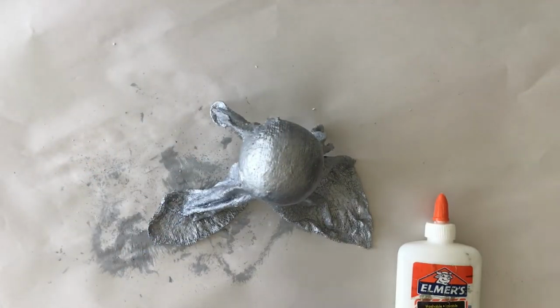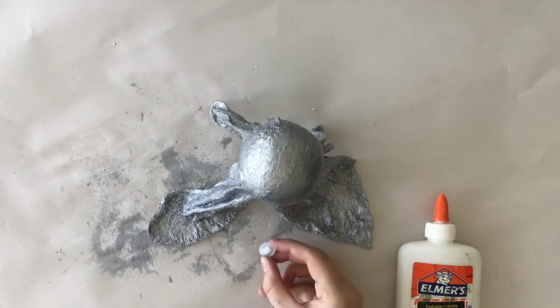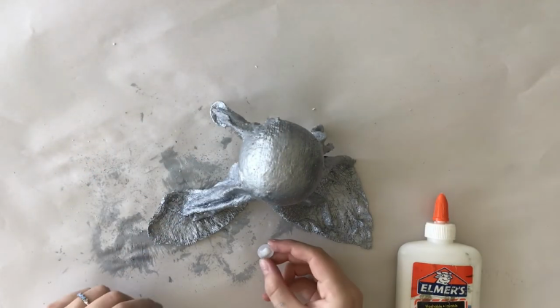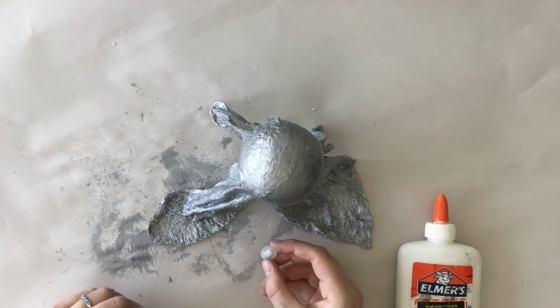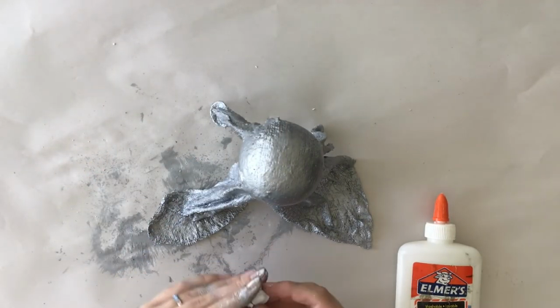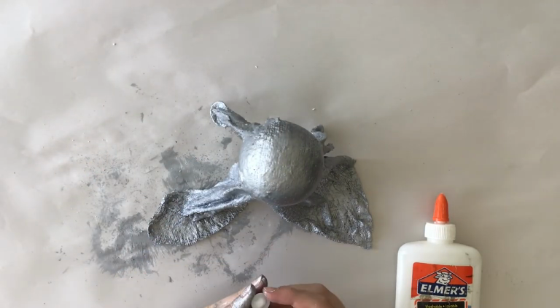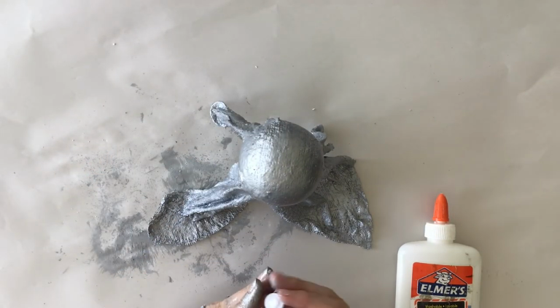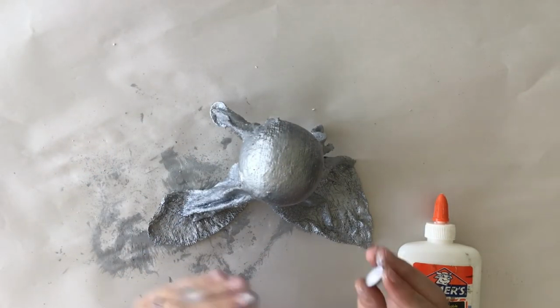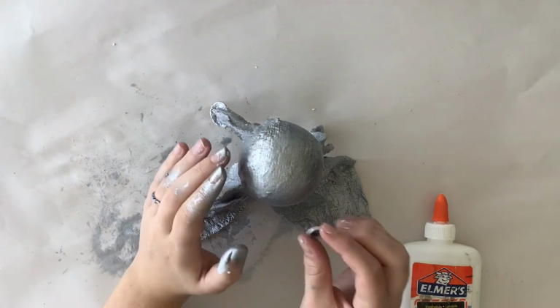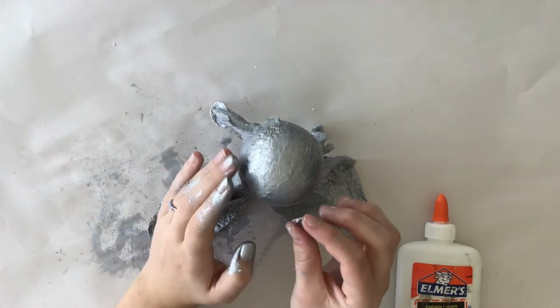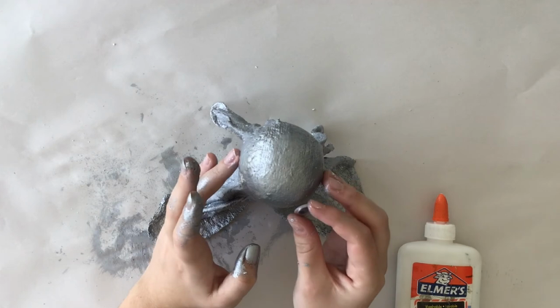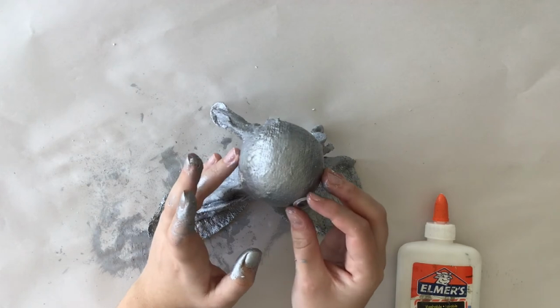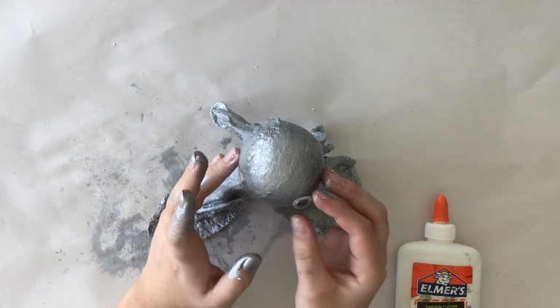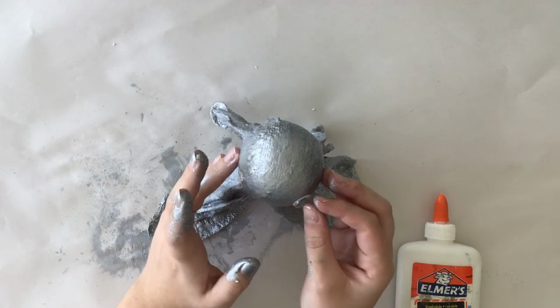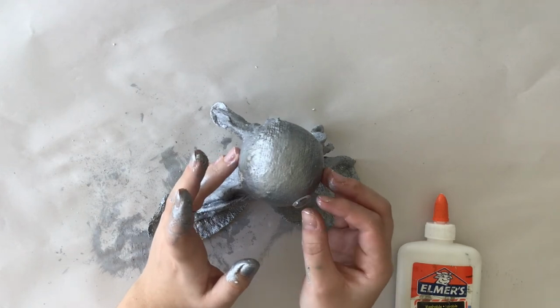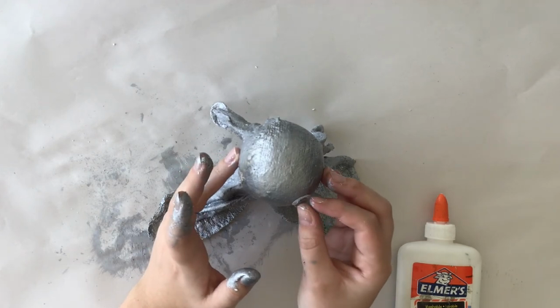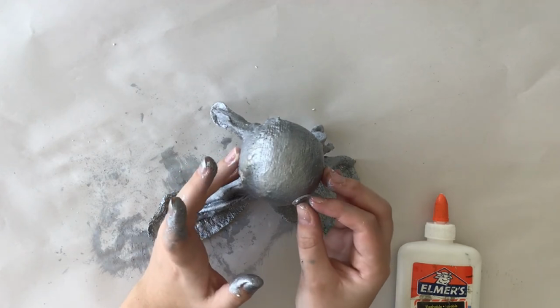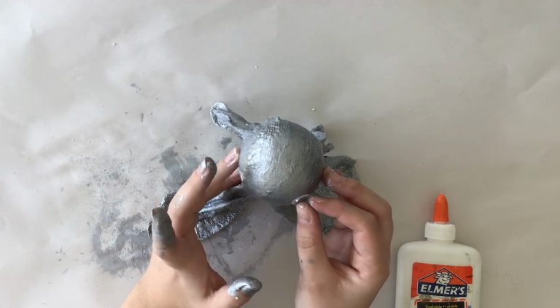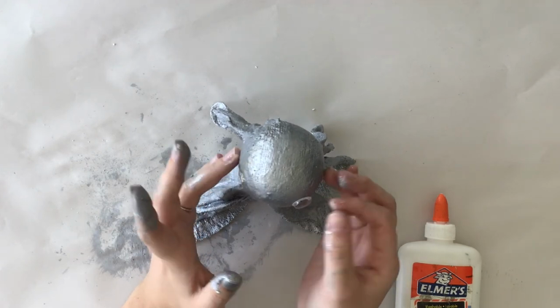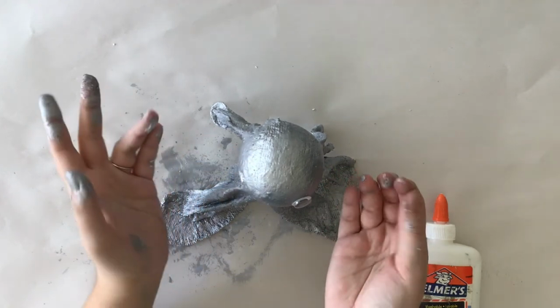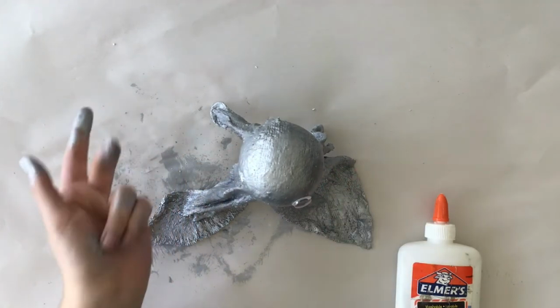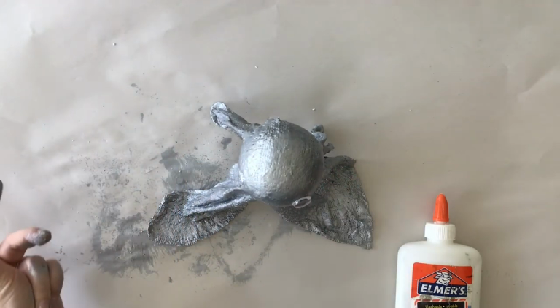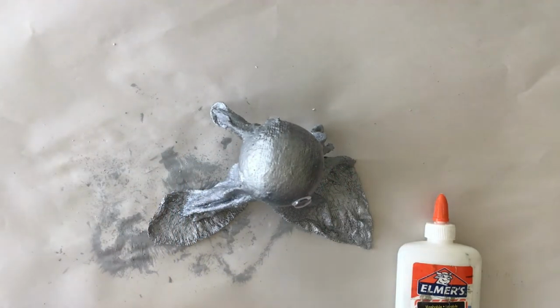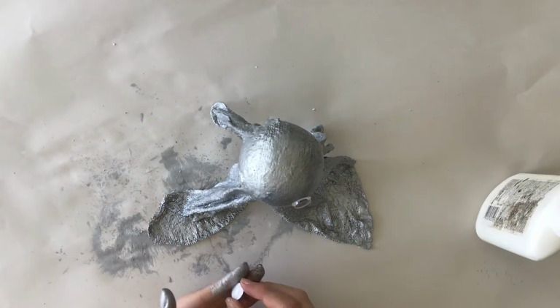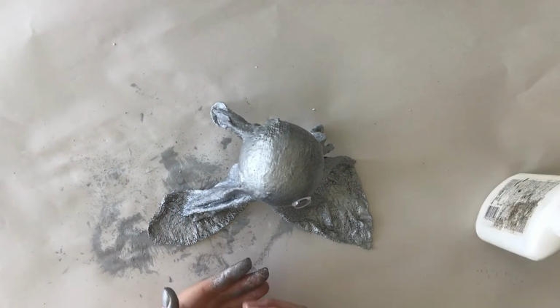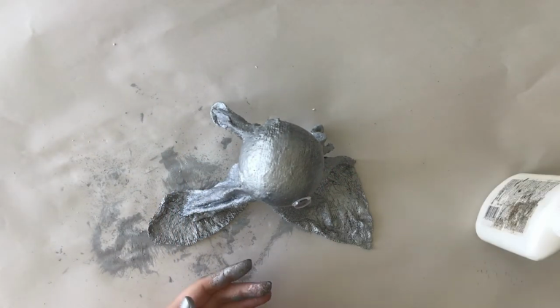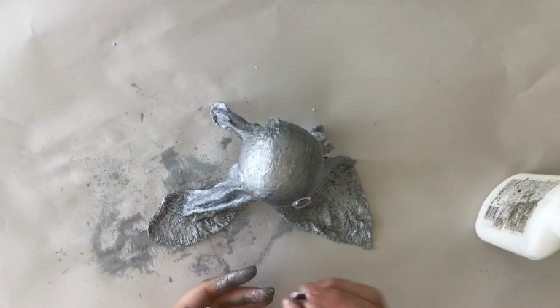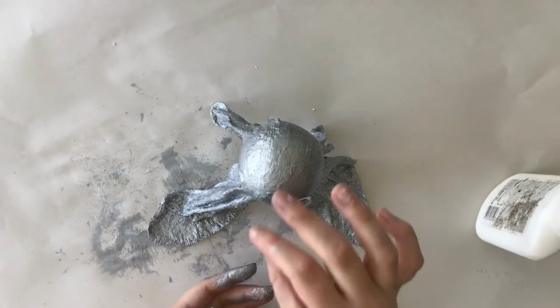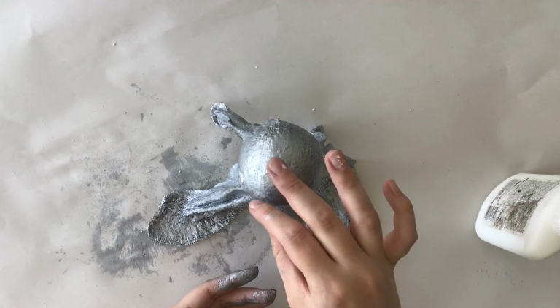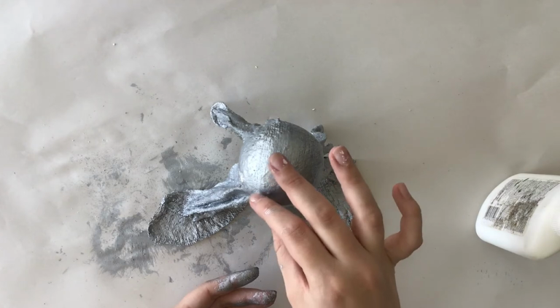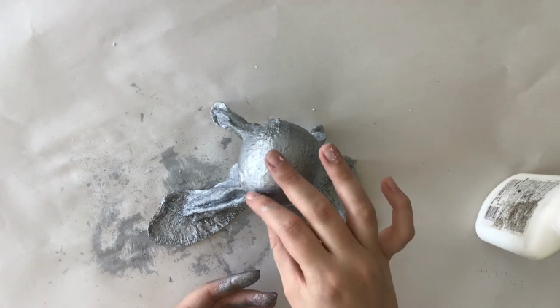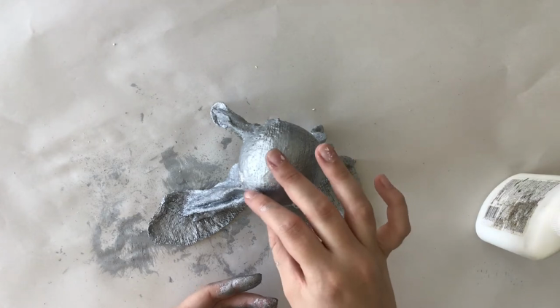Once your paint is done drying, it's time to use the white glue and glue on the accessories that you created for your holiday spirit. Don't forget to glue on the googly eyes!